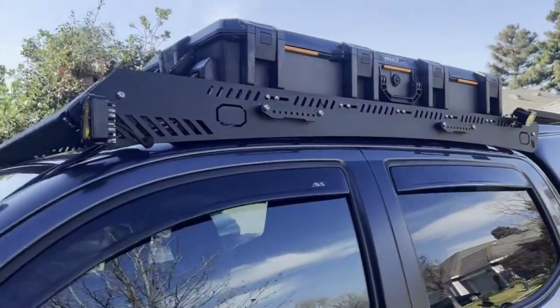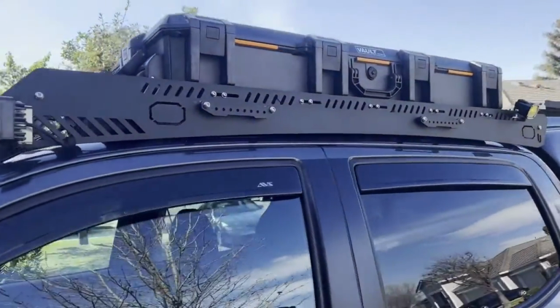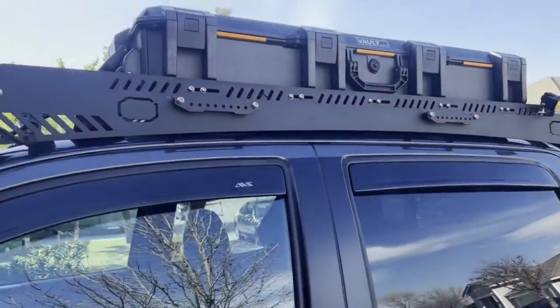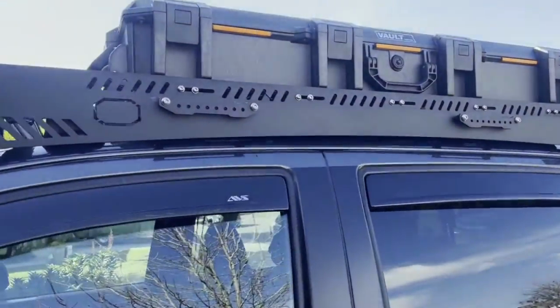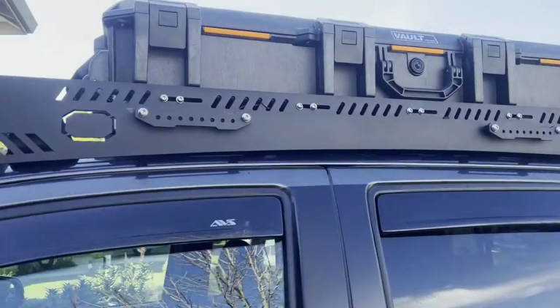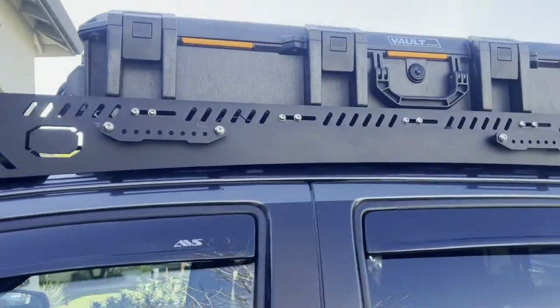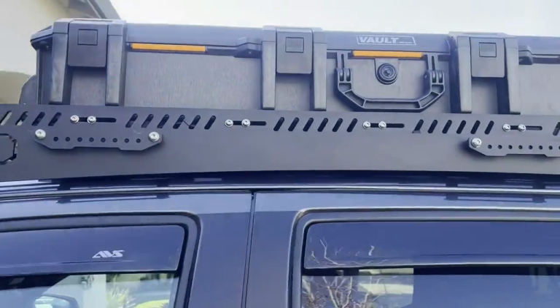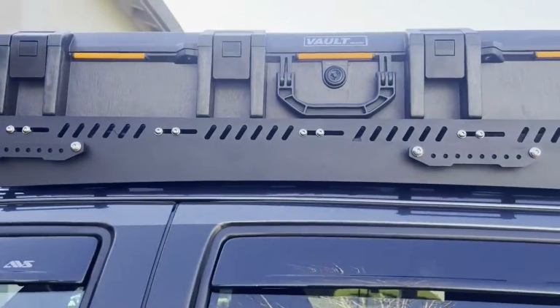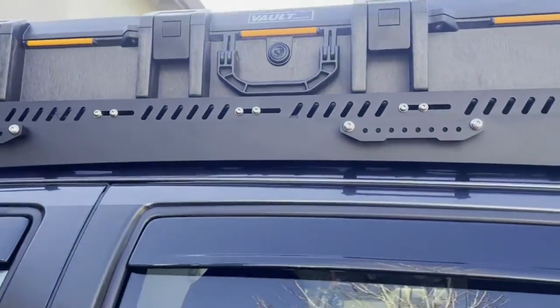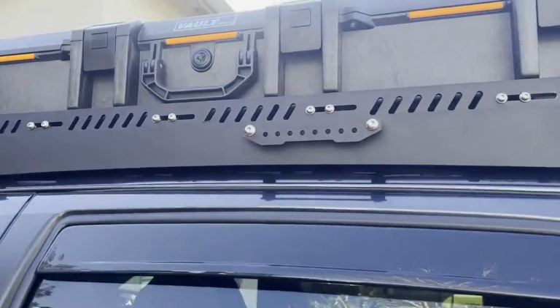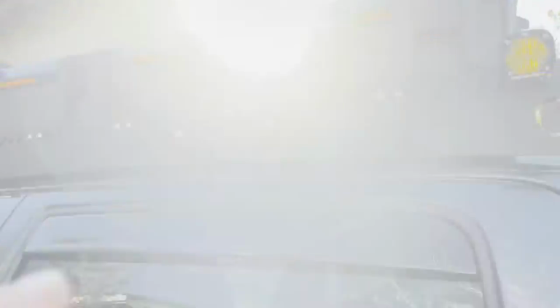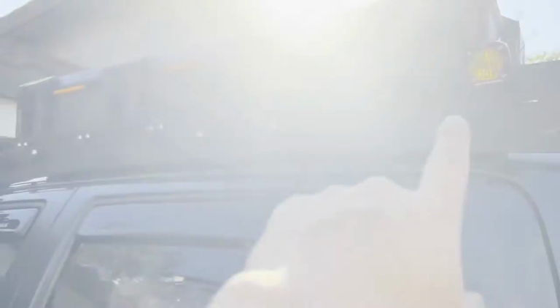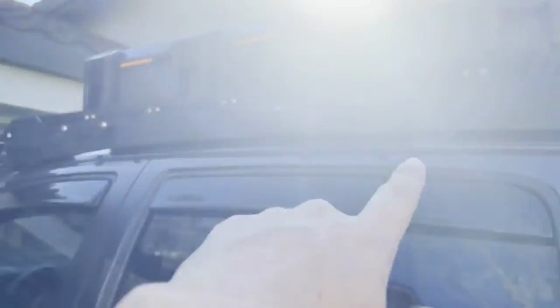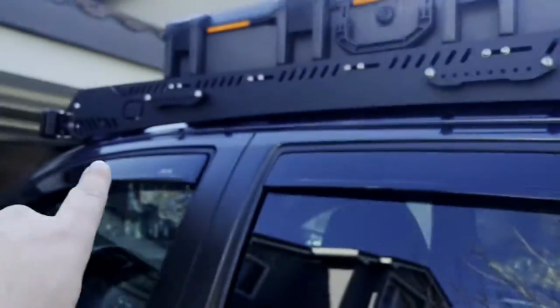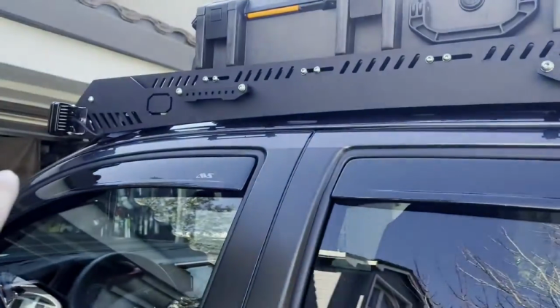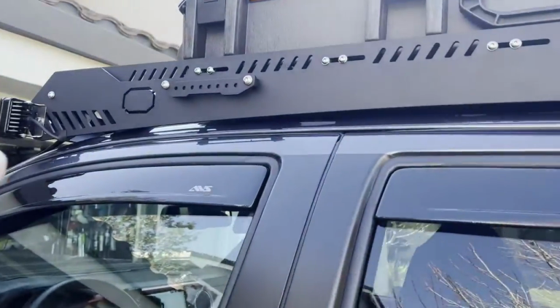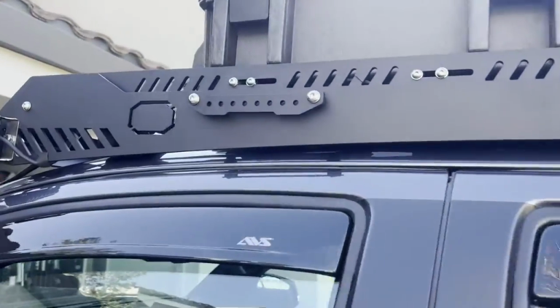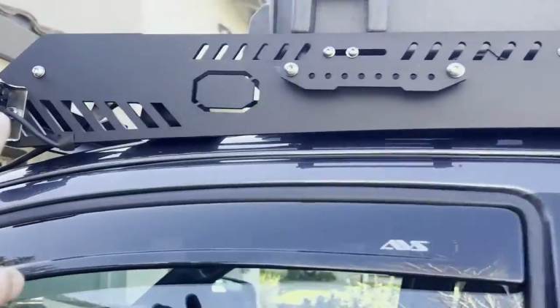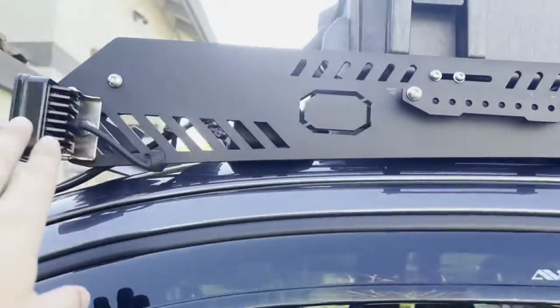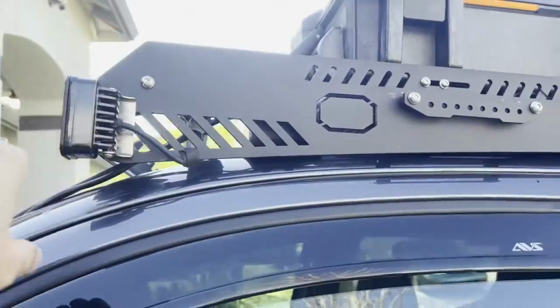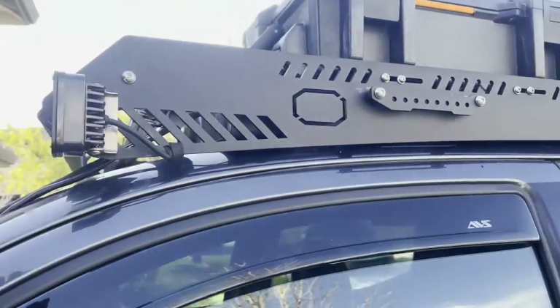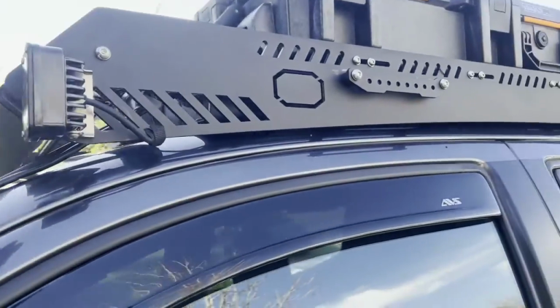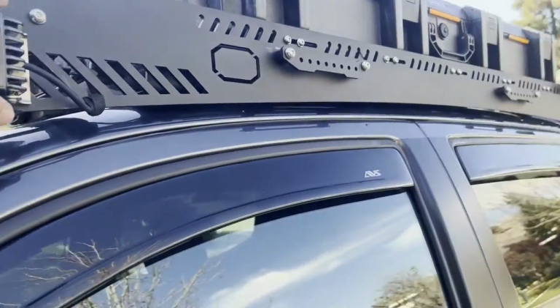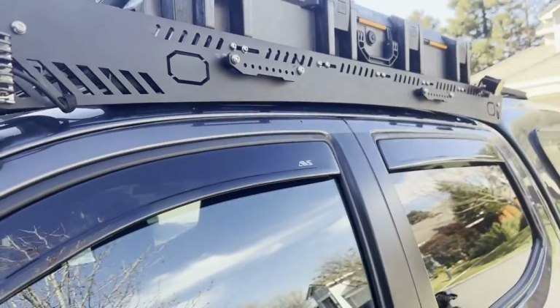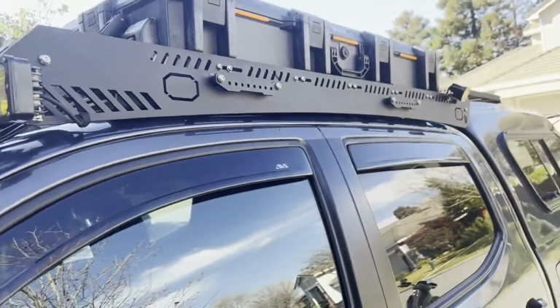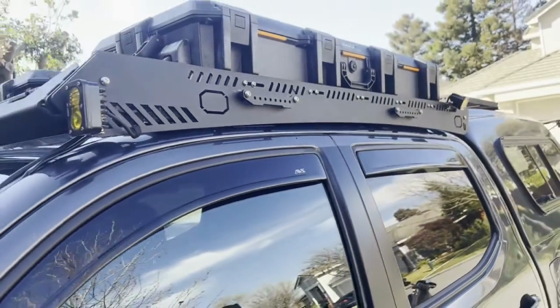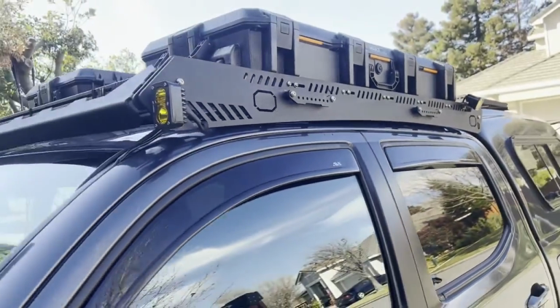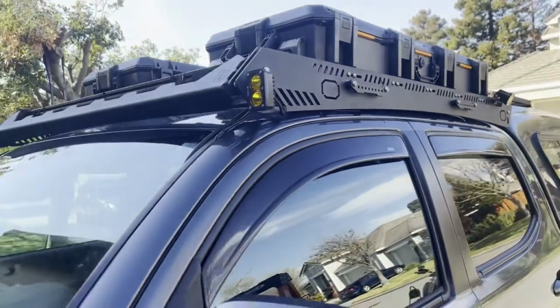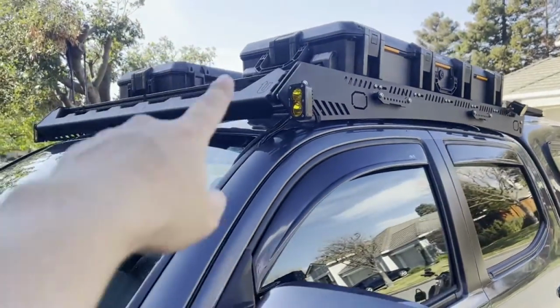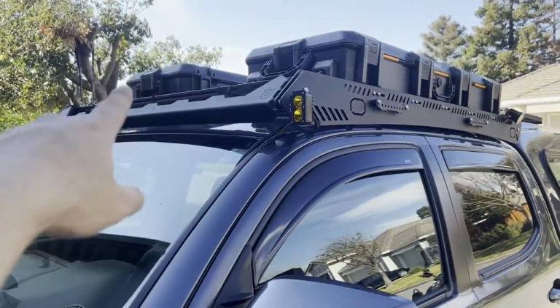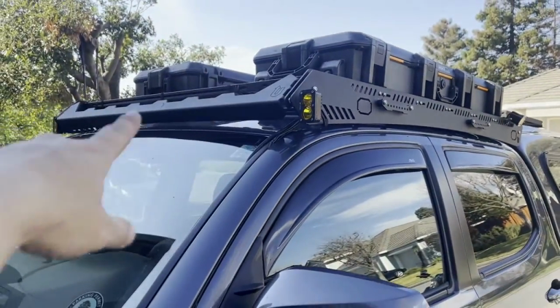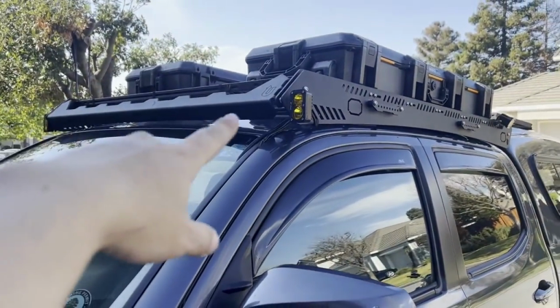Now you guys can see what the Pelican cases look like when they're mounted. We did the Baja lights — we'll do a video on that for you guys later on a different setup when we put on the LP4s.